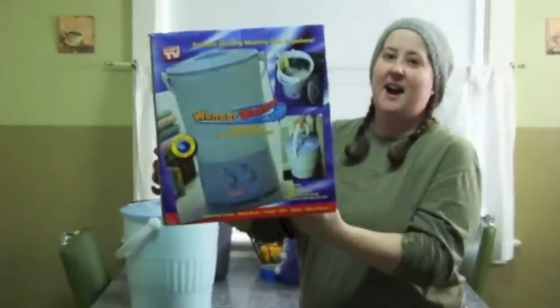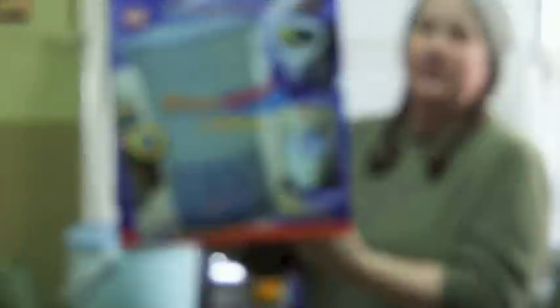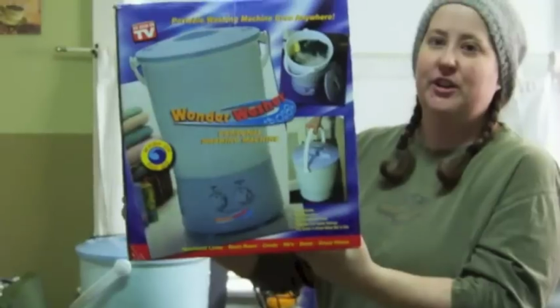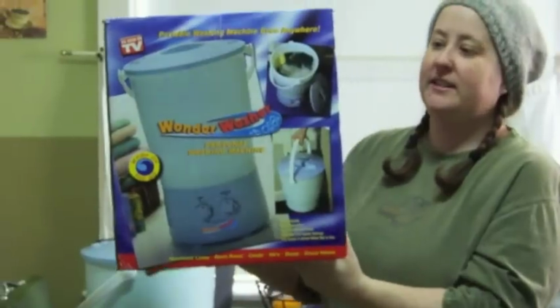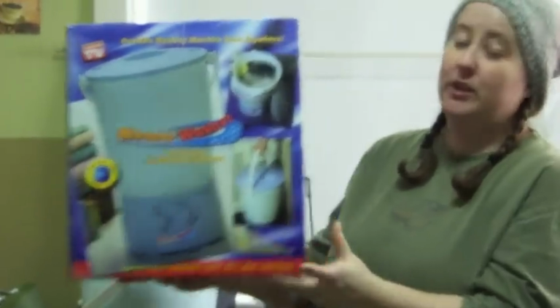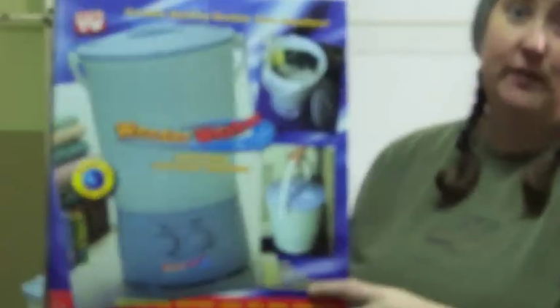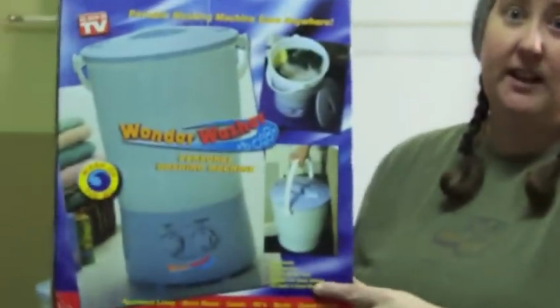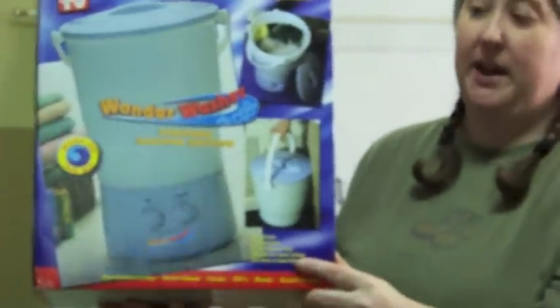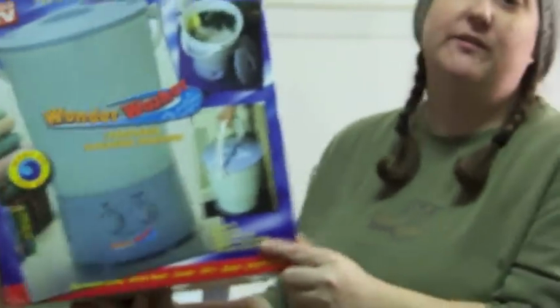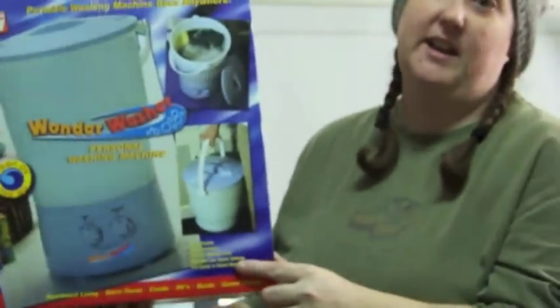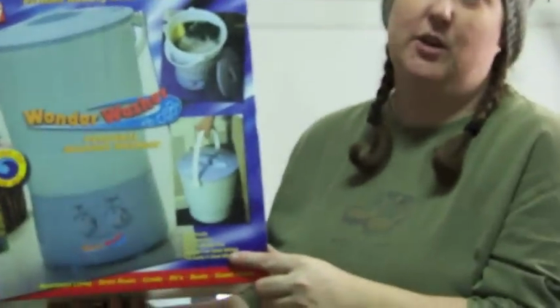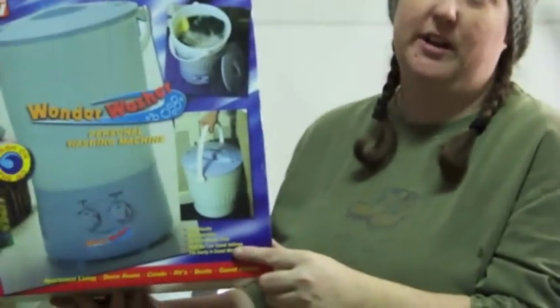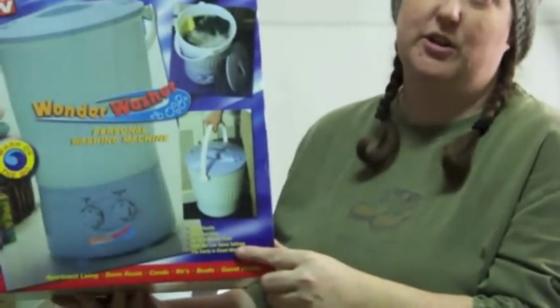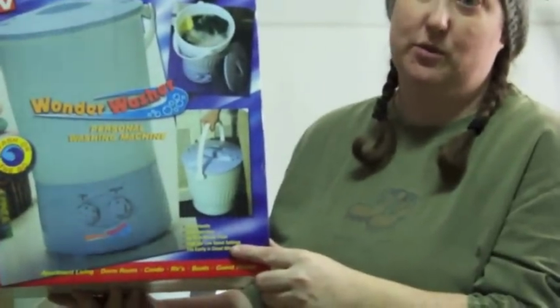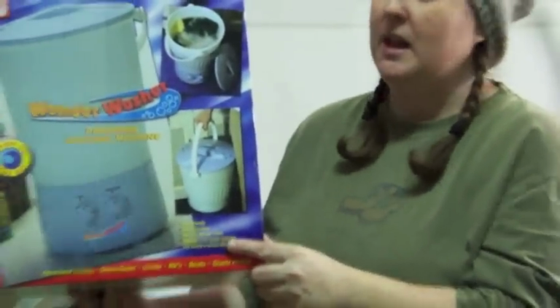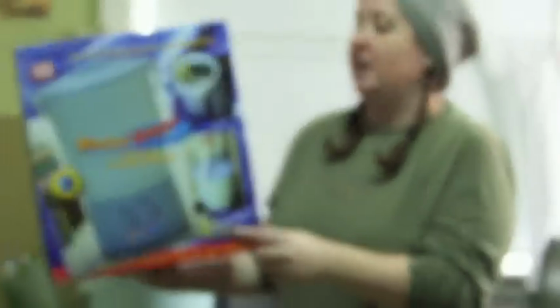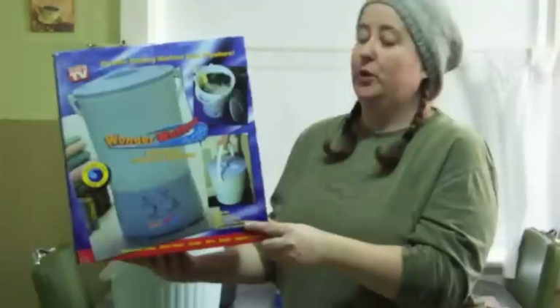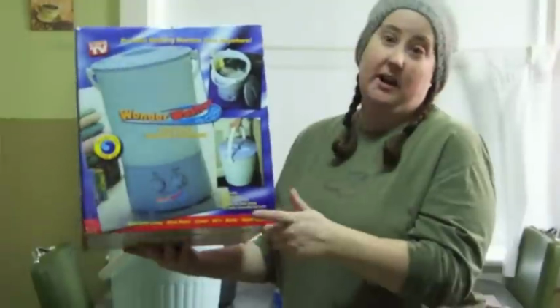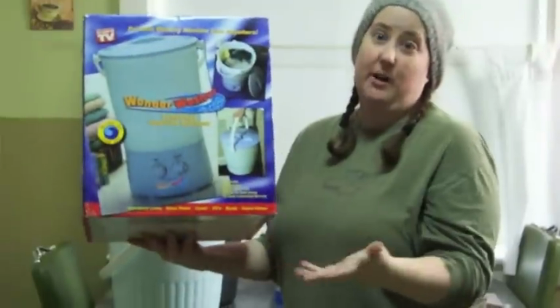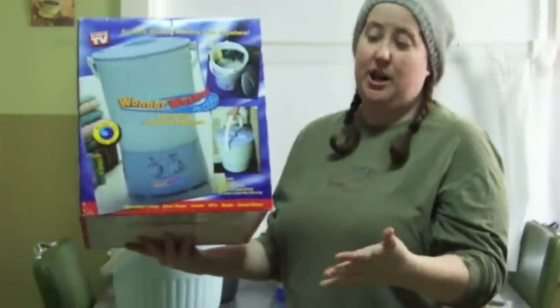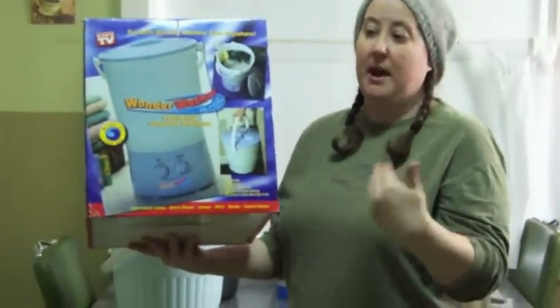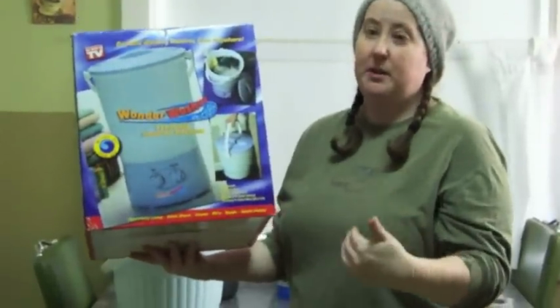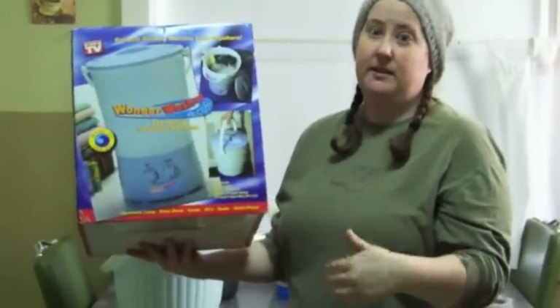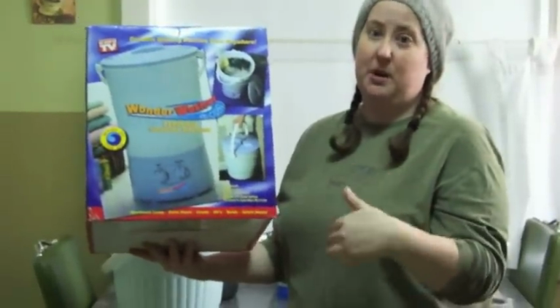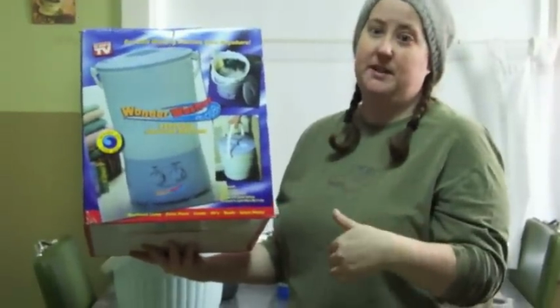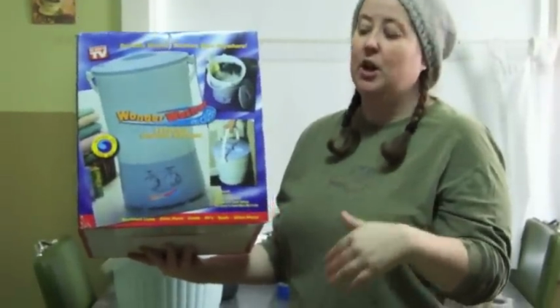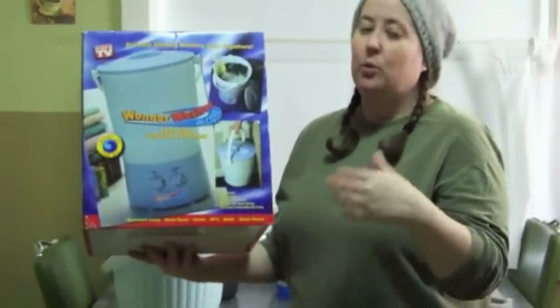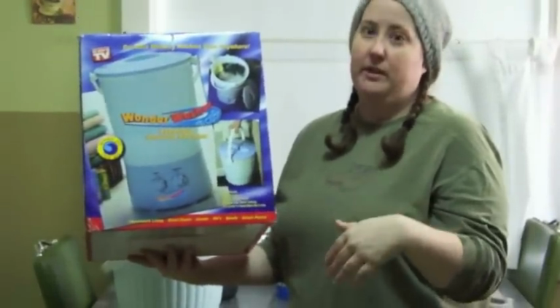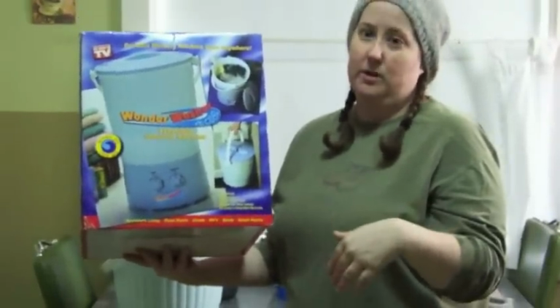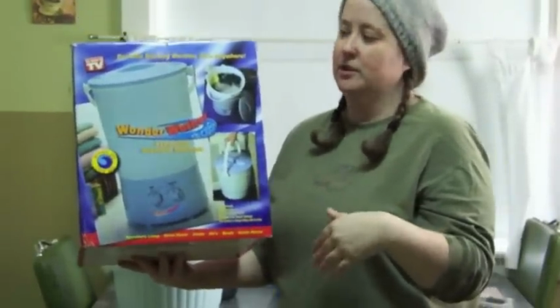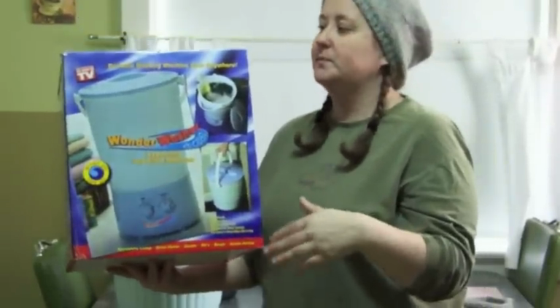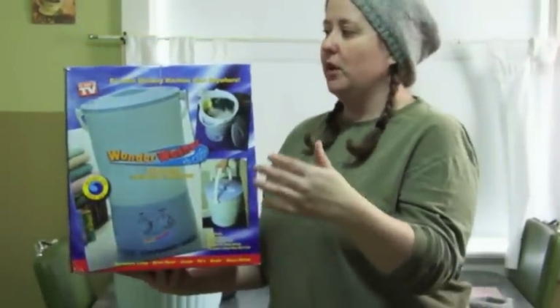I've been looking at this product for a while and I finally broke down and bought it — the Wonder Washer Personal Washing Machine. I've heard it's really good for felting but I couldn't find any videos on it on YouTube, so I thought I would share my experience experimenting with it.